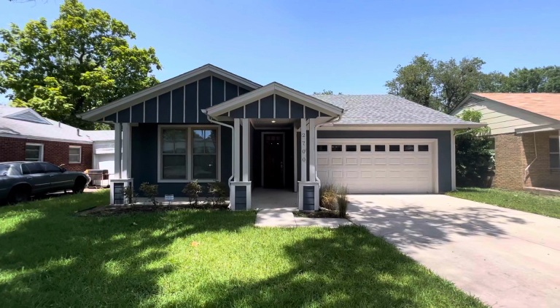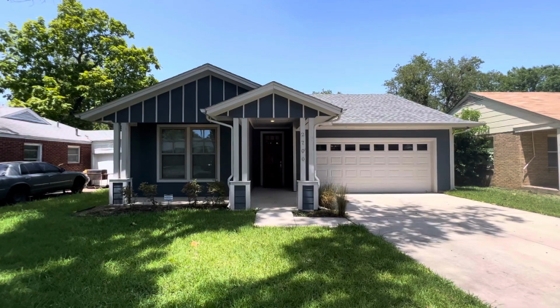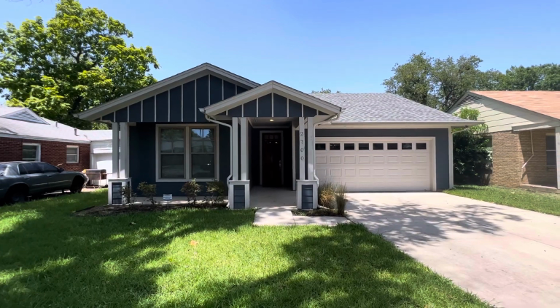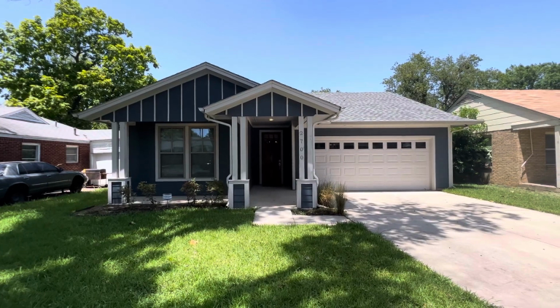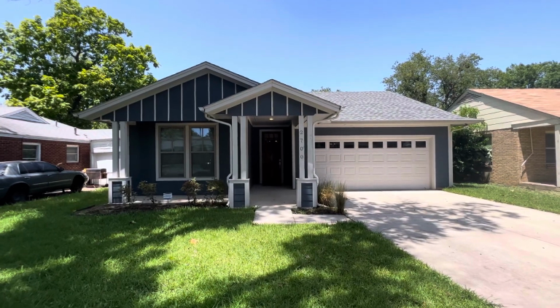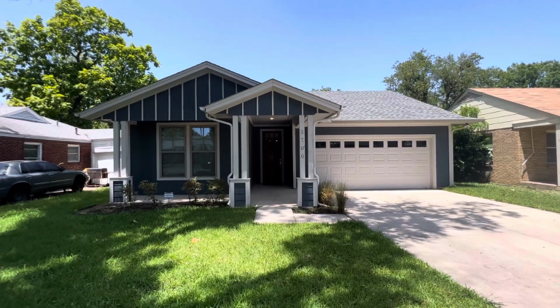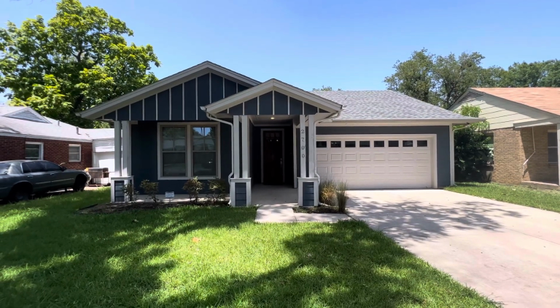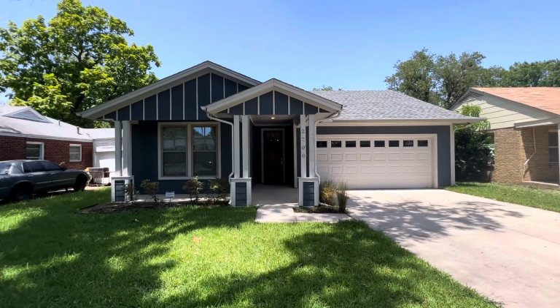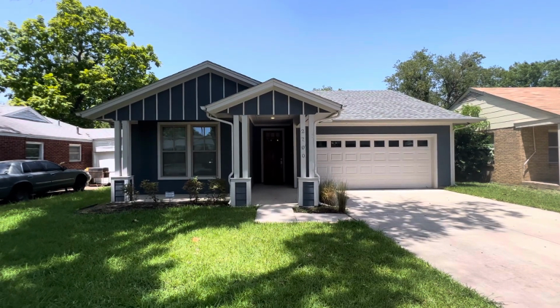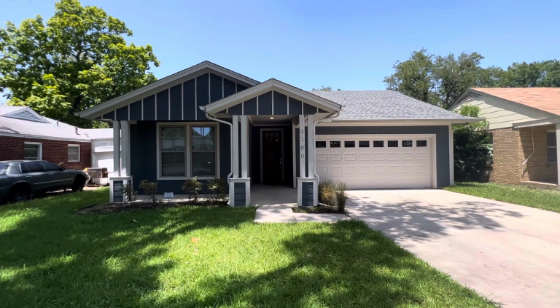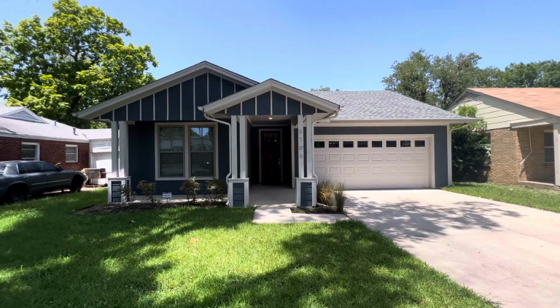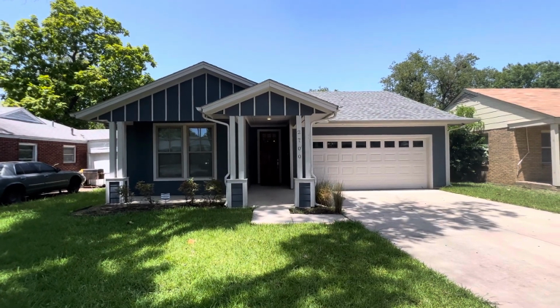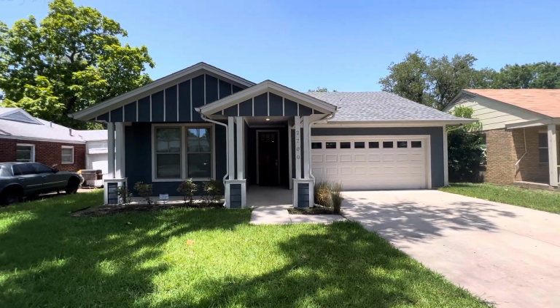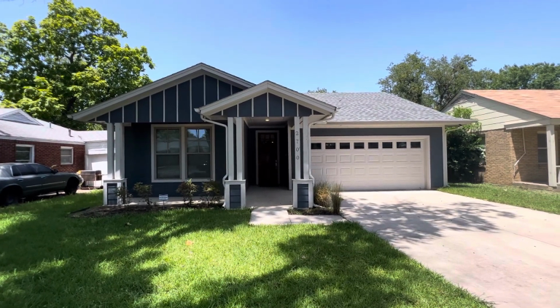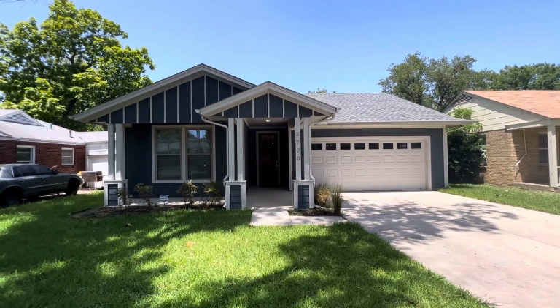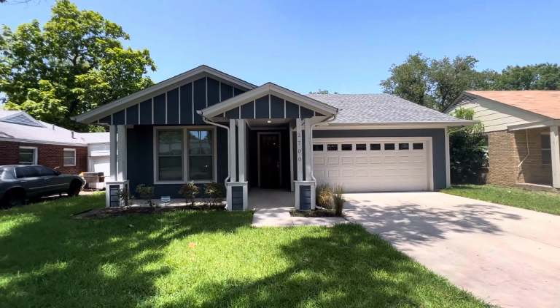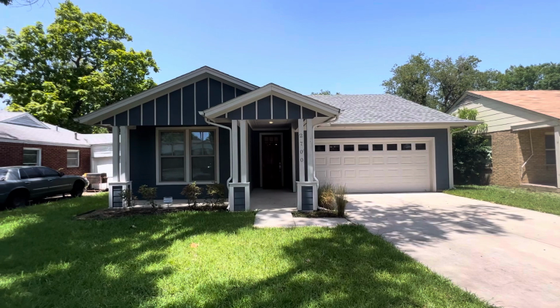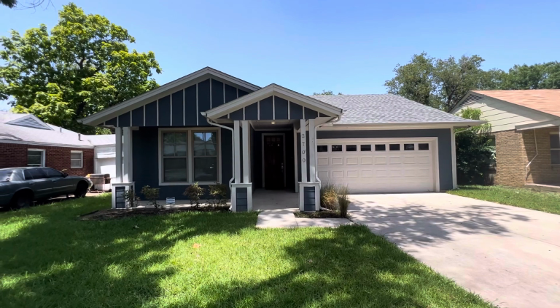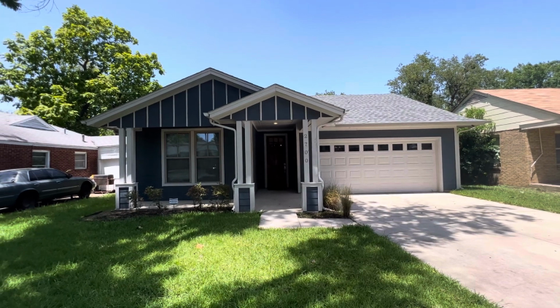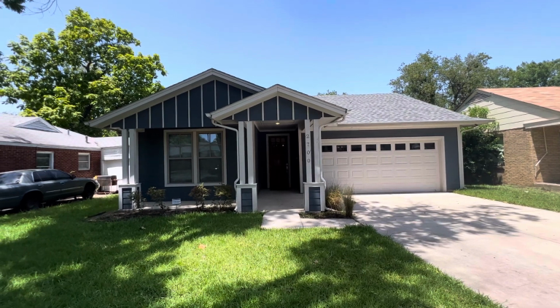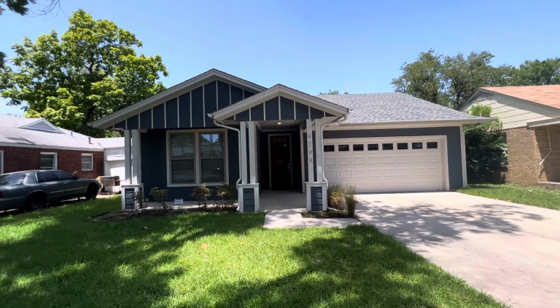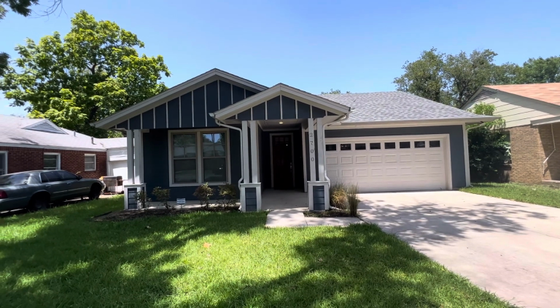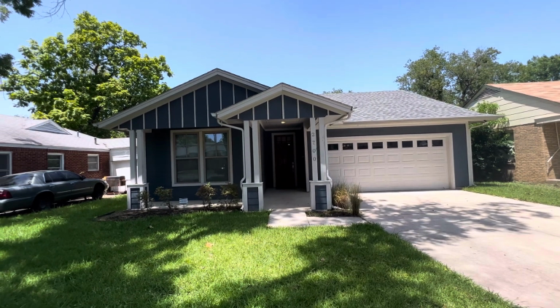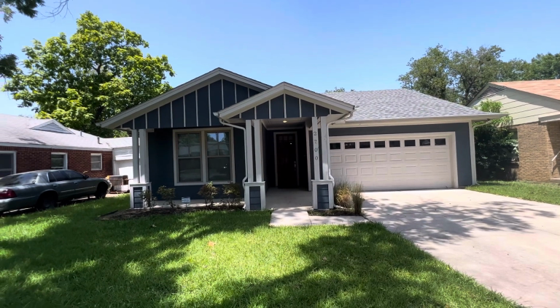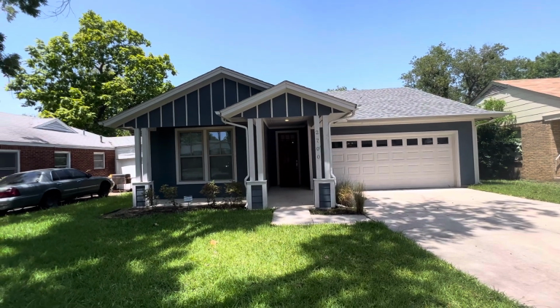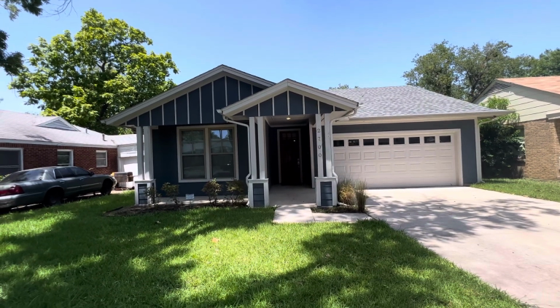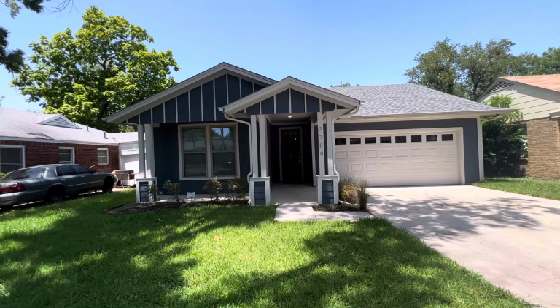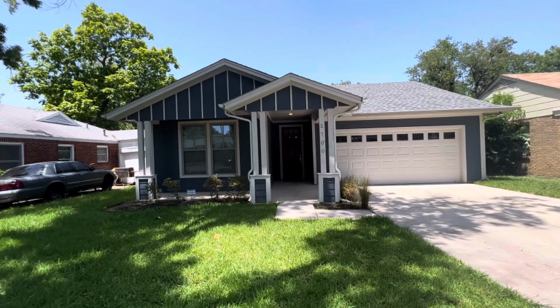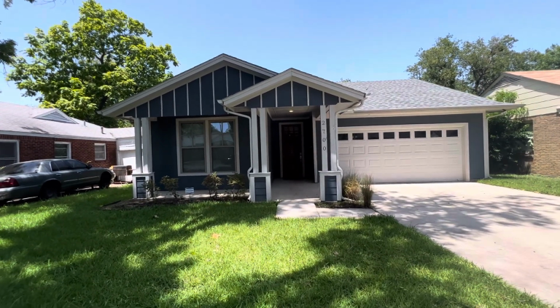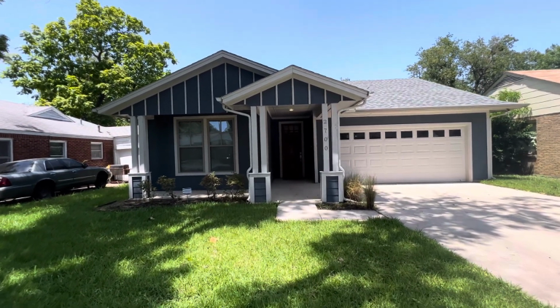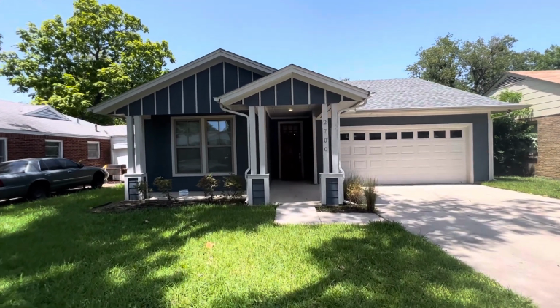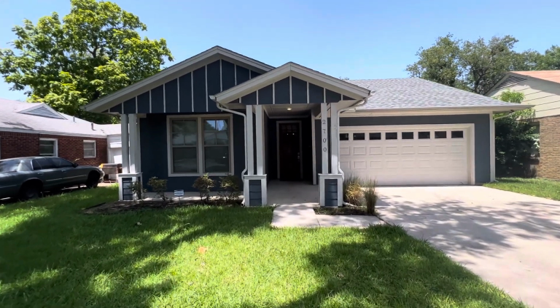Hey y'all, it's Mason with First Choice Property Management here in Fort Worth, Texas. Today we are at 2700 Buick Street, in the center of Fort Worth.